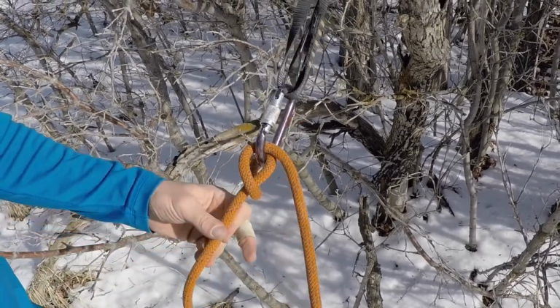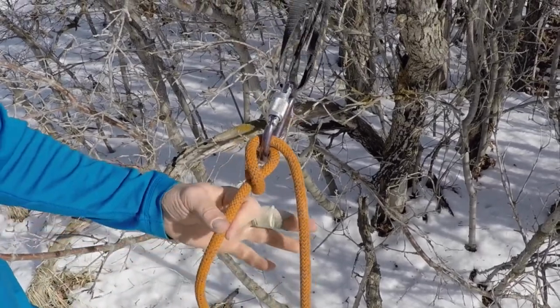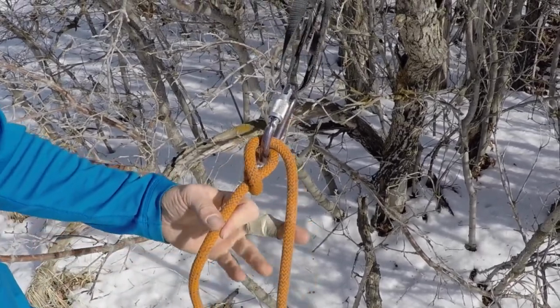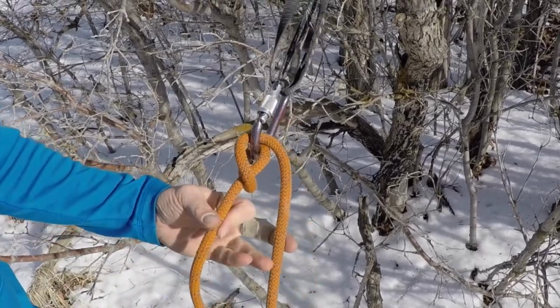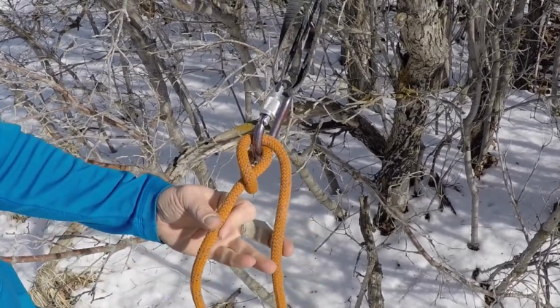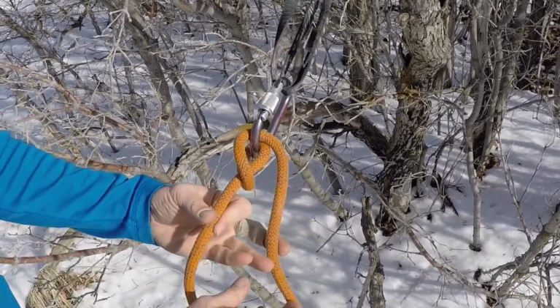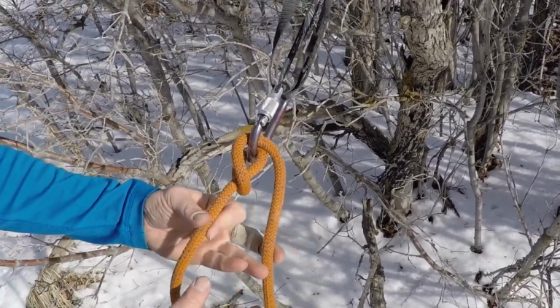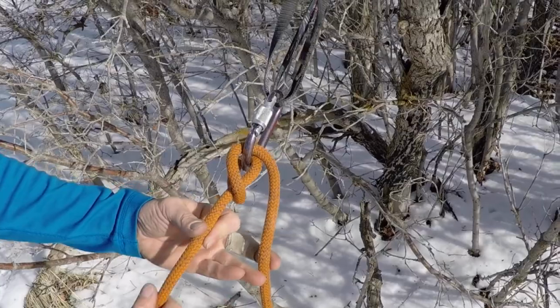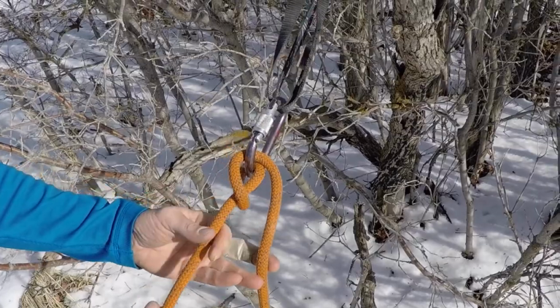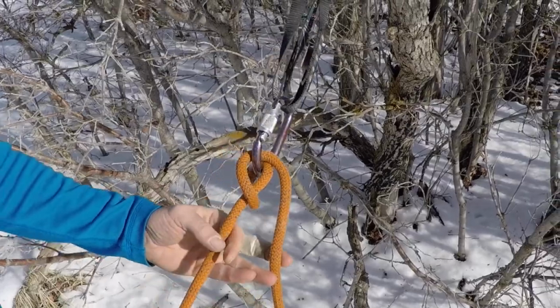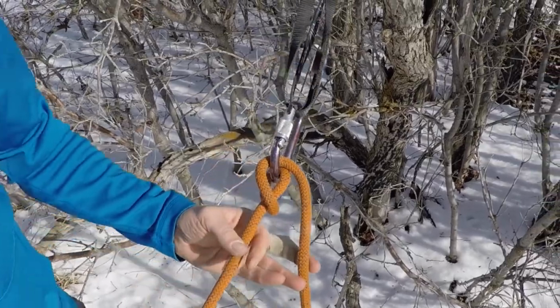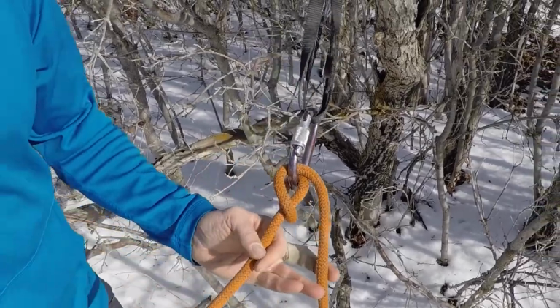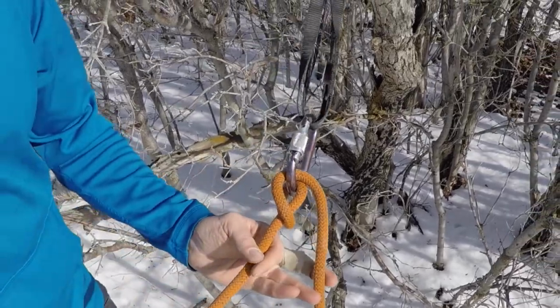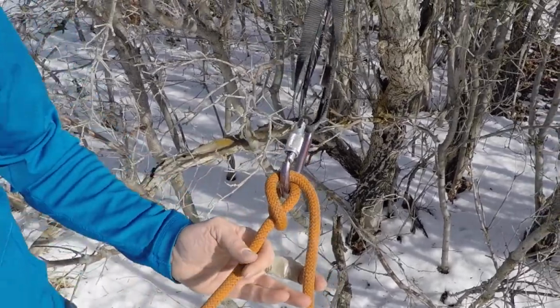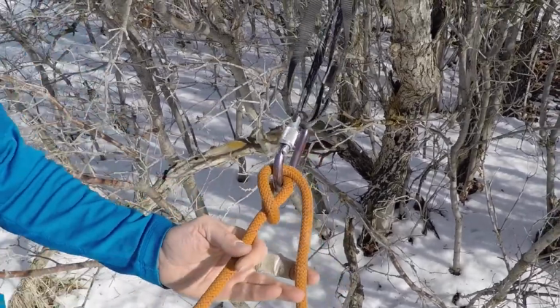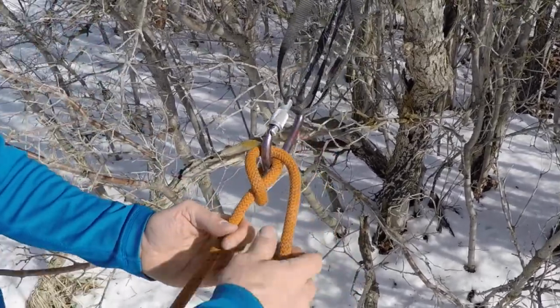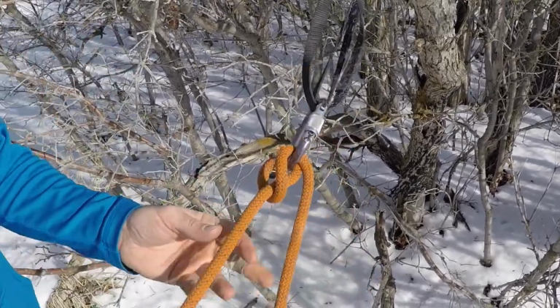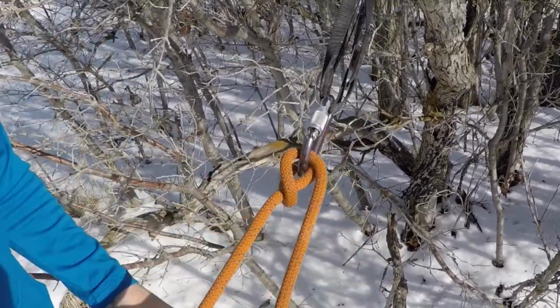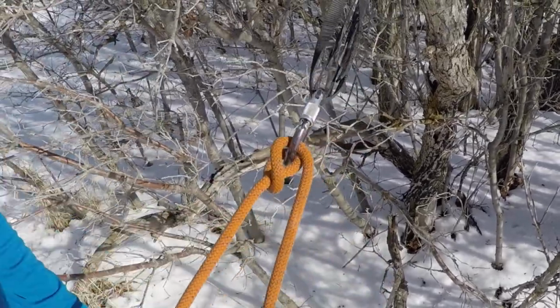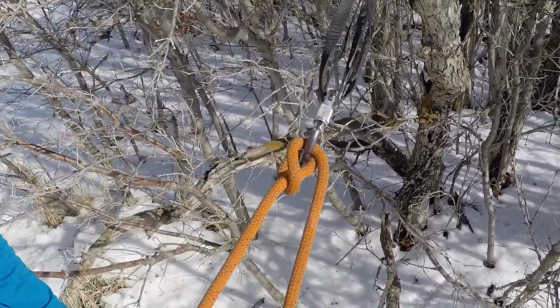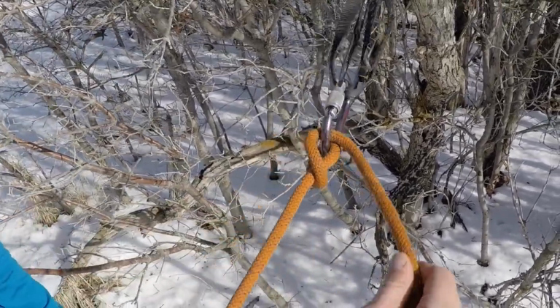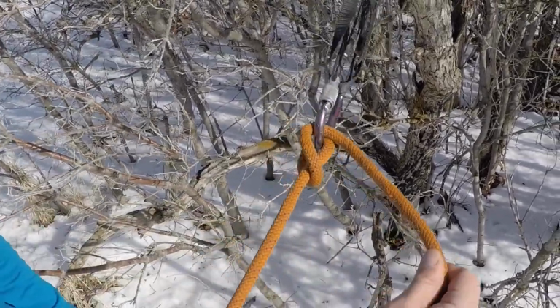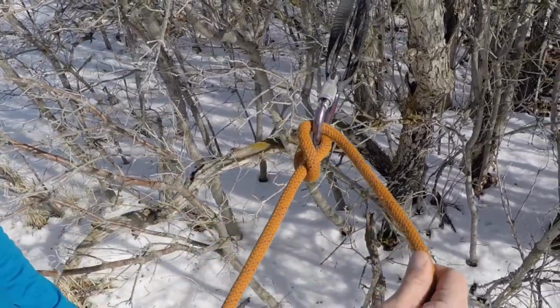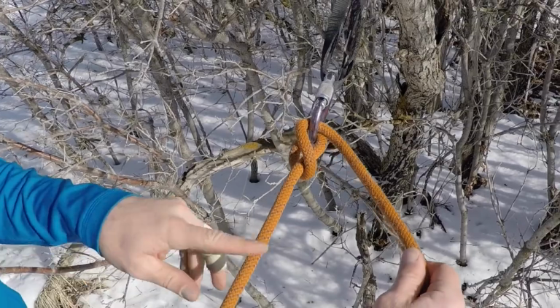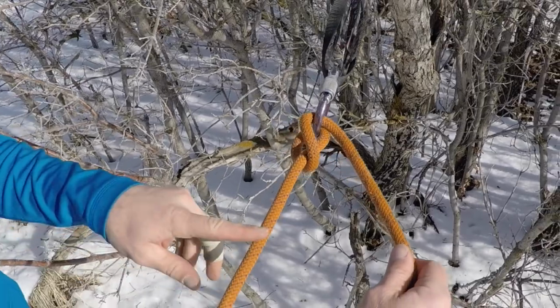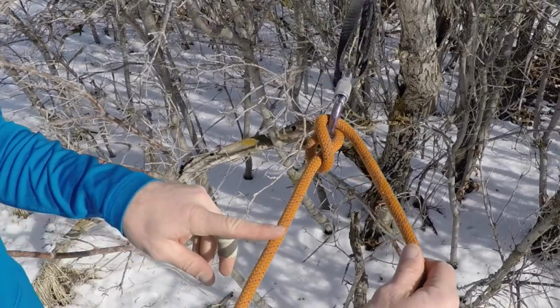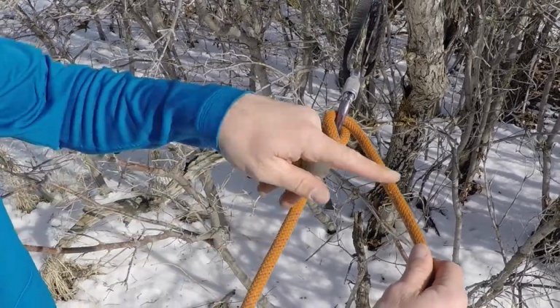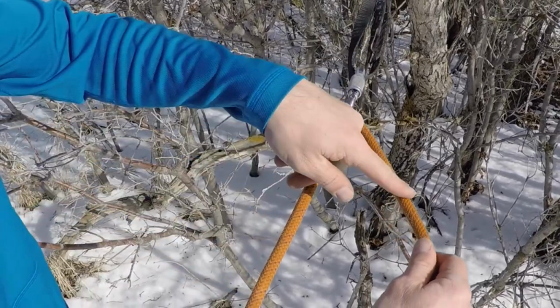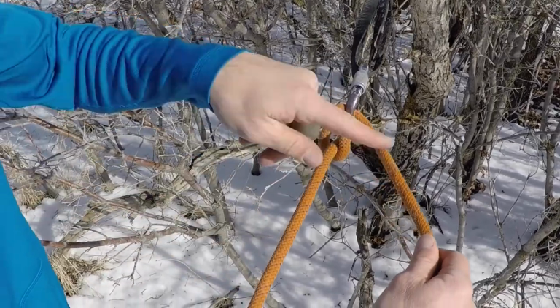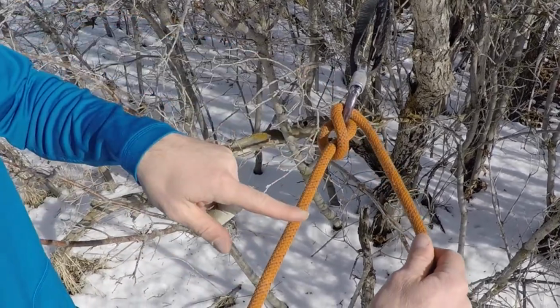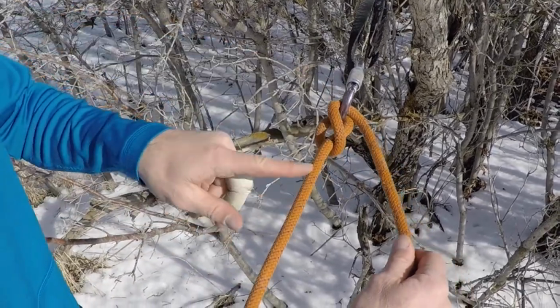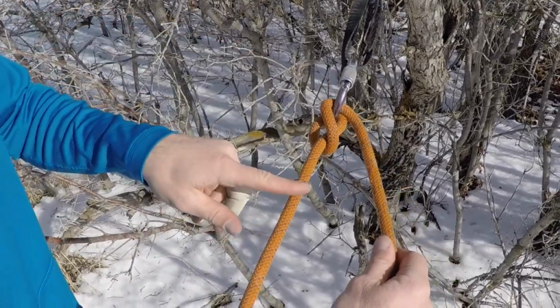The munter hitch is really useful for us for belaying and rappelling. If I have this munter hitch loaded, I've got this end as my brake end and this is my load — brake end here, load strand here.